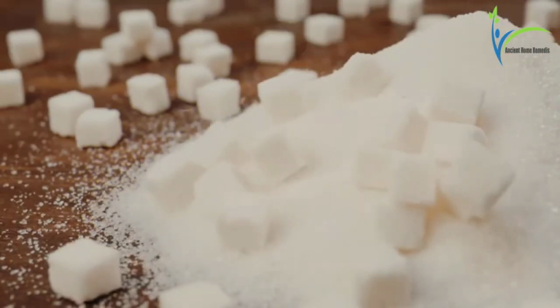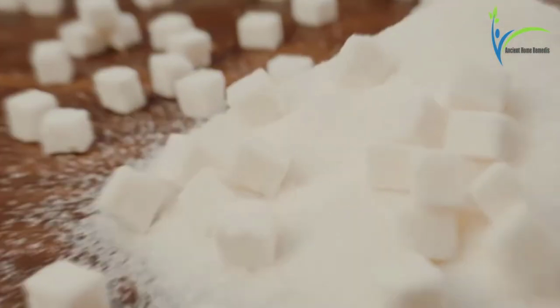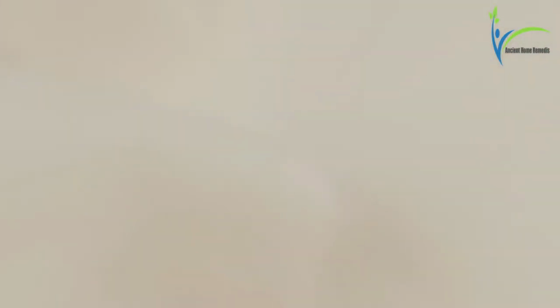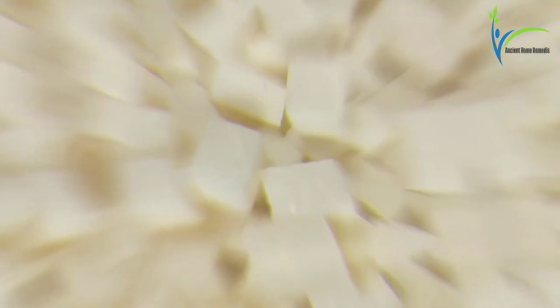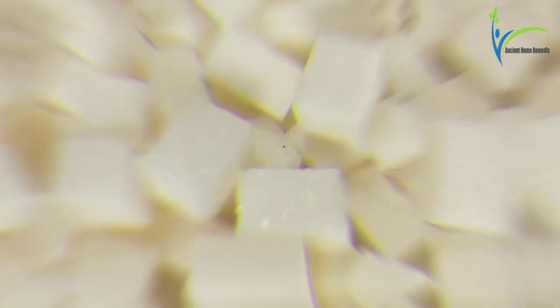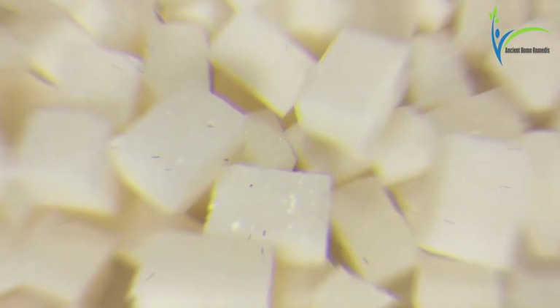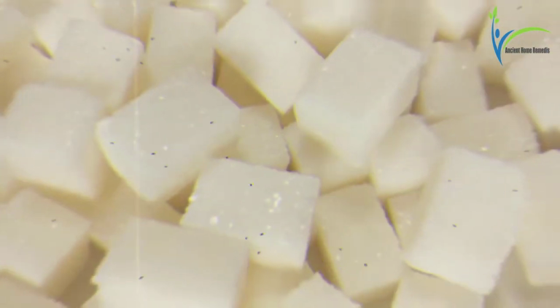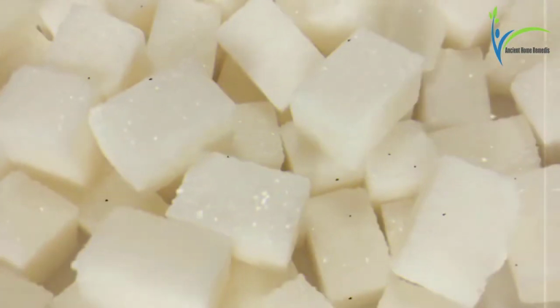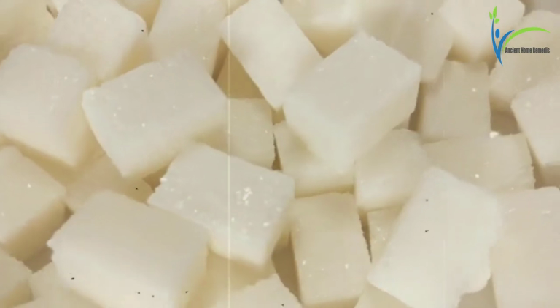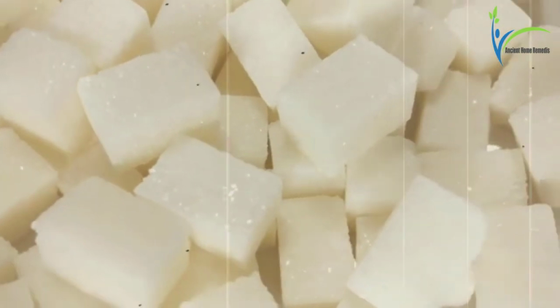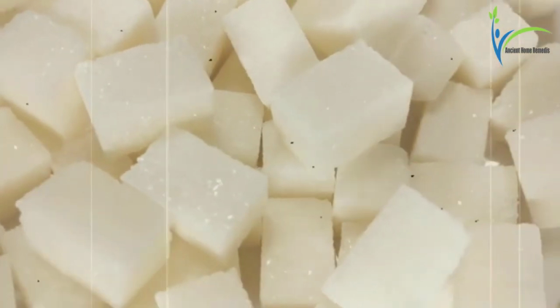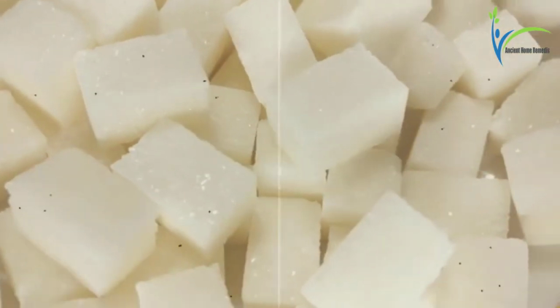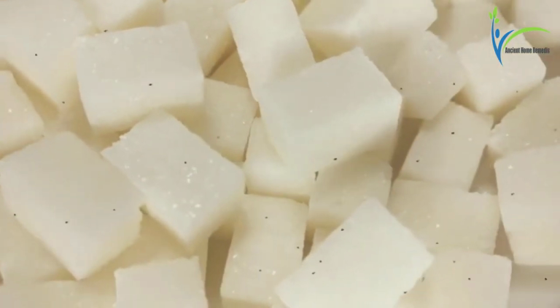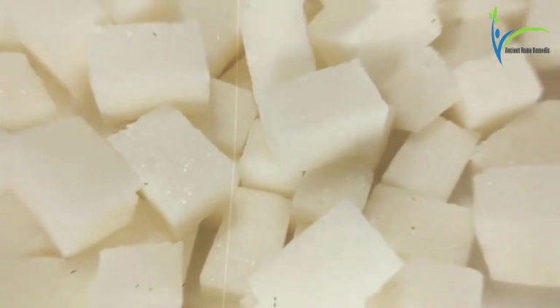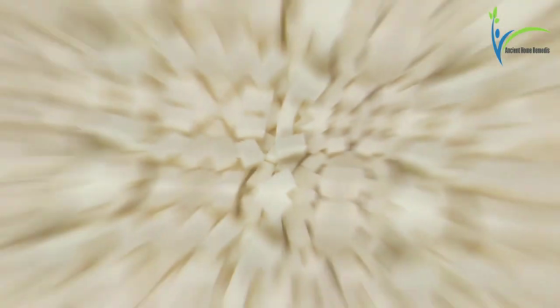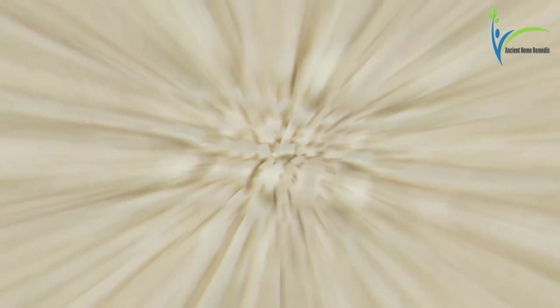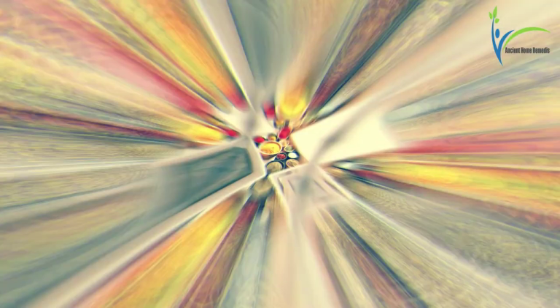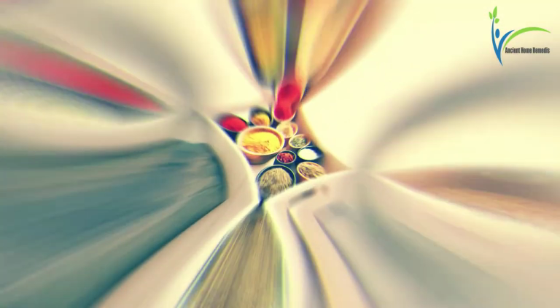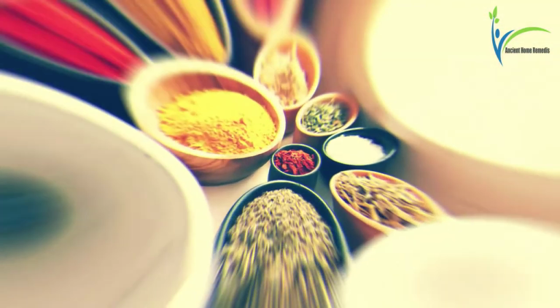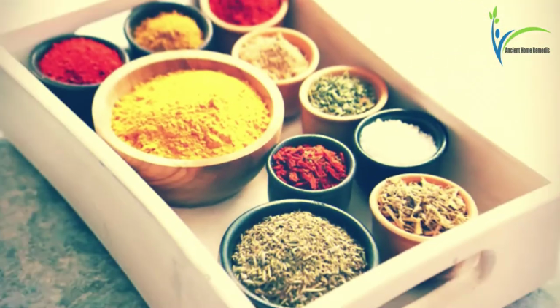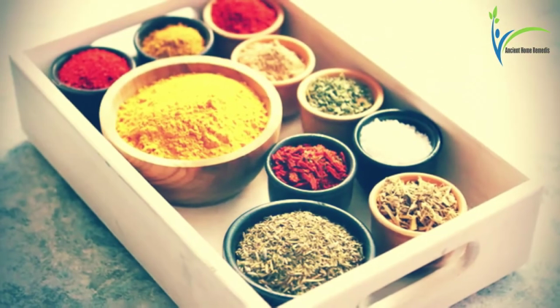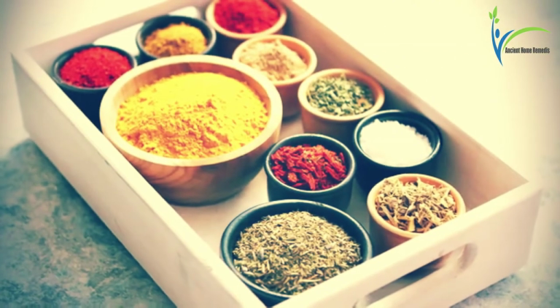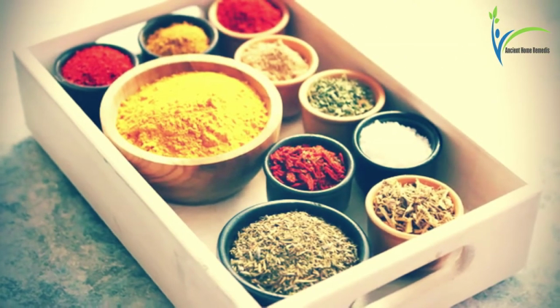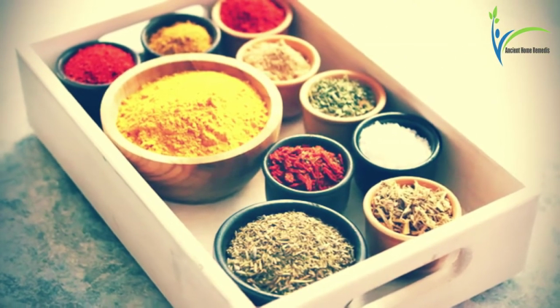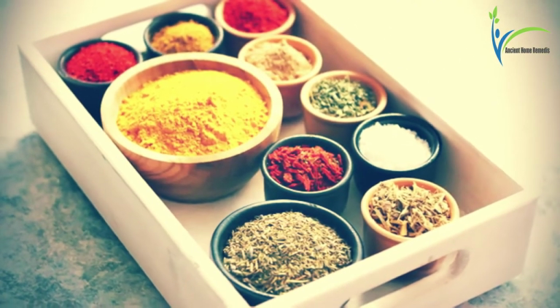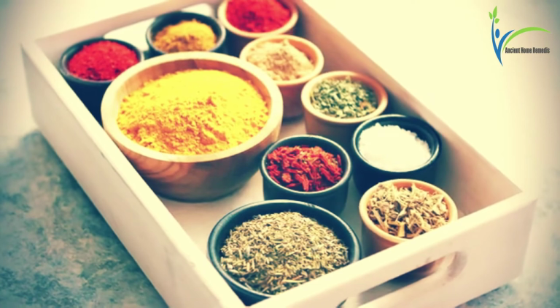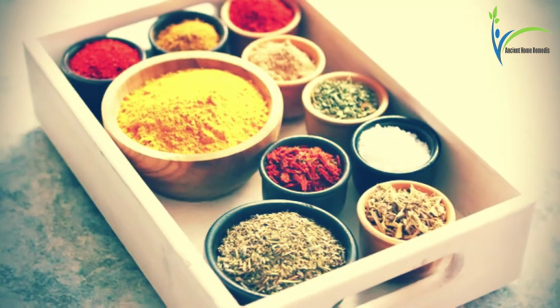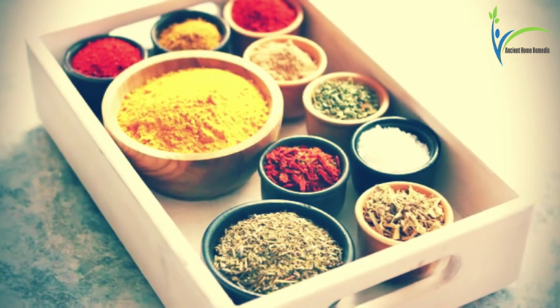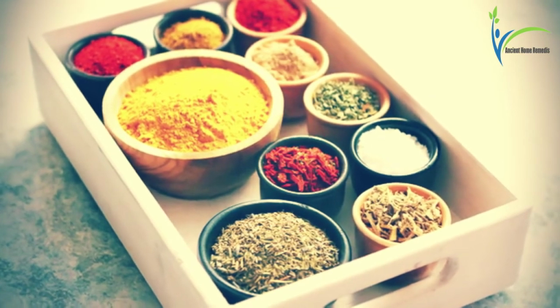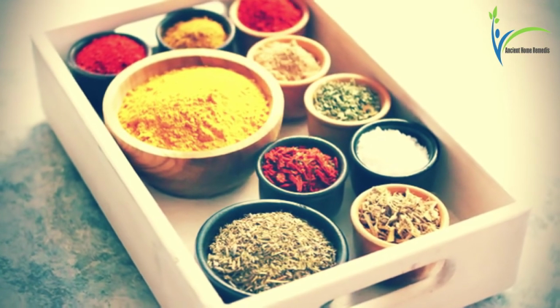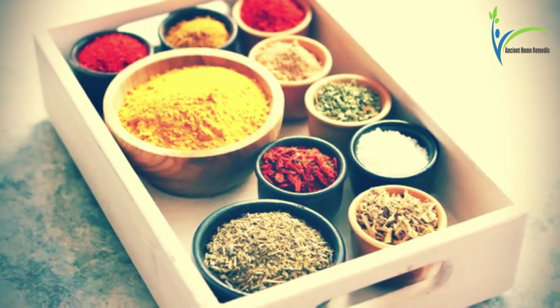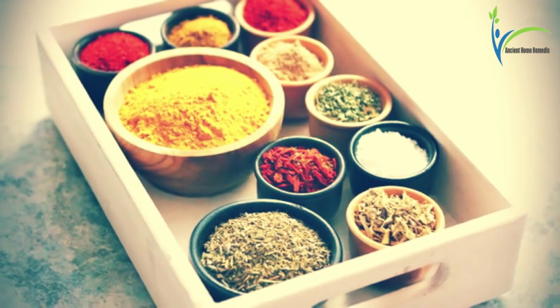Number four: avoid sugar. Sugar is food for fungus. If you eat sugar, the fungus may grow stronger. So to treat toenail fungus, avoid taking sugar.